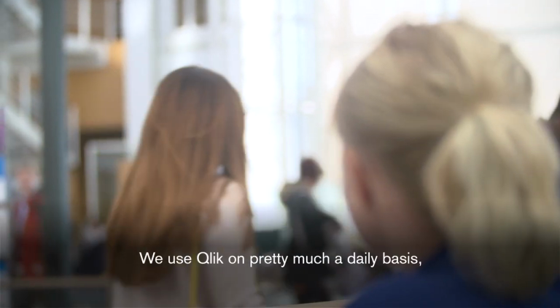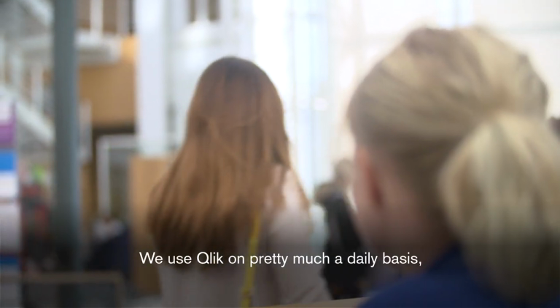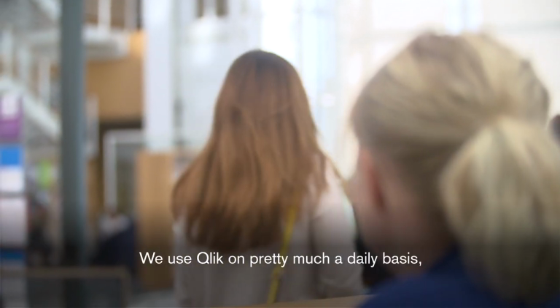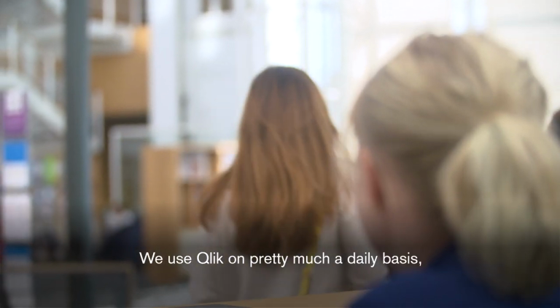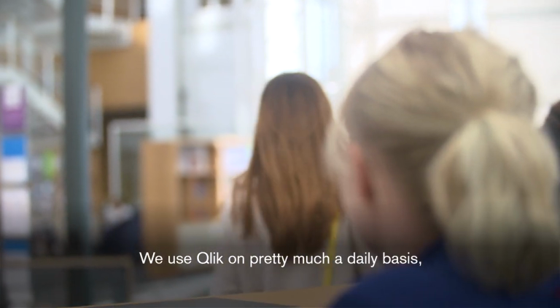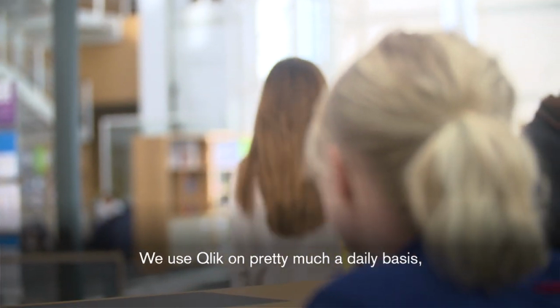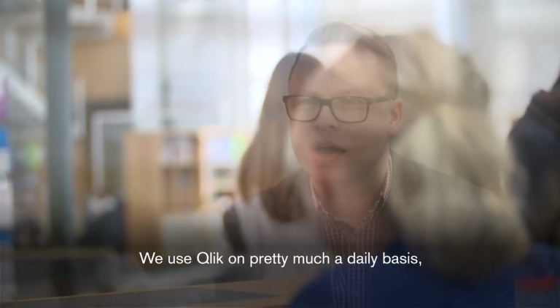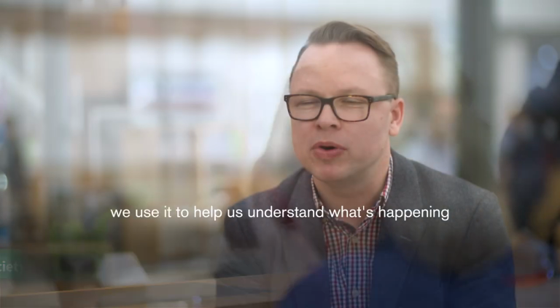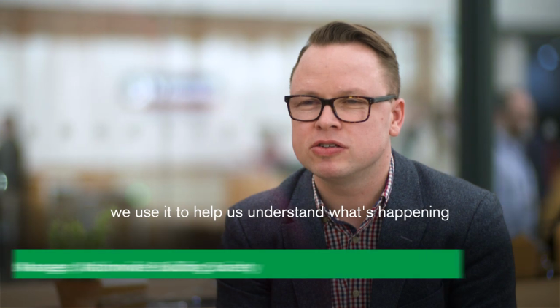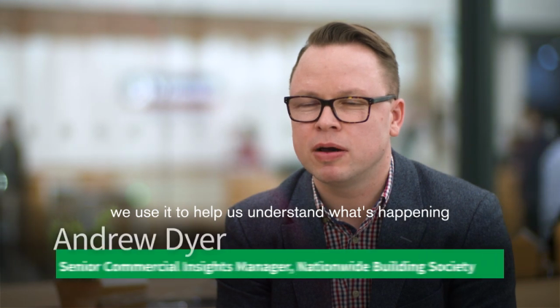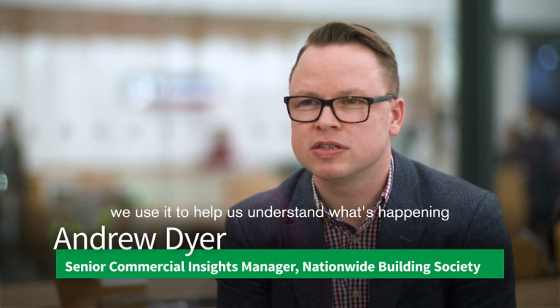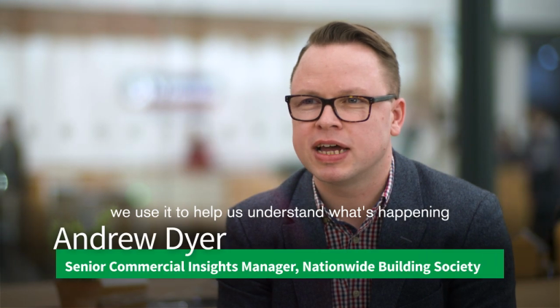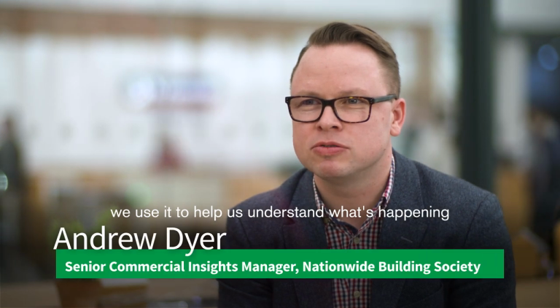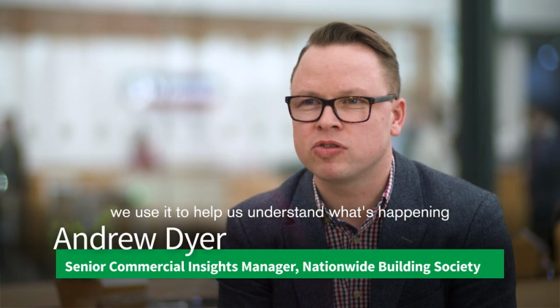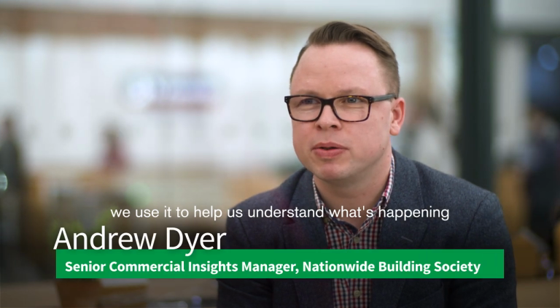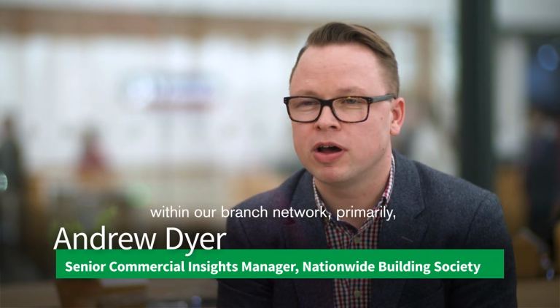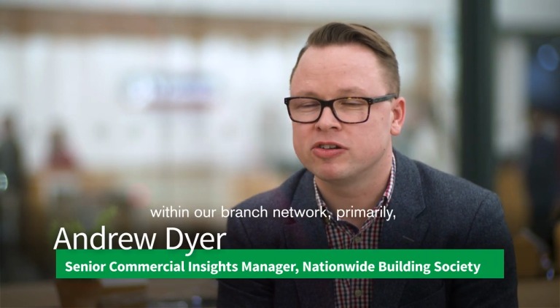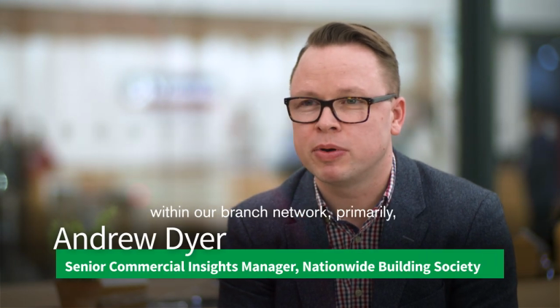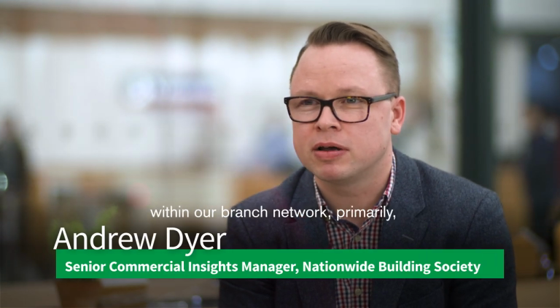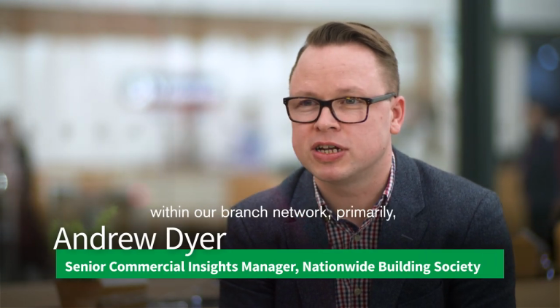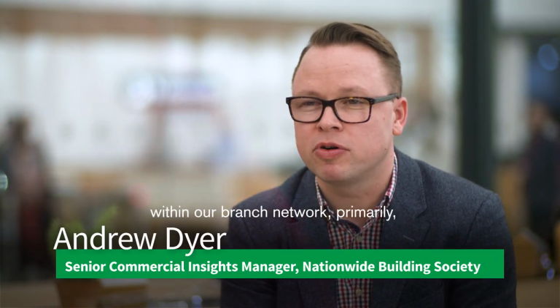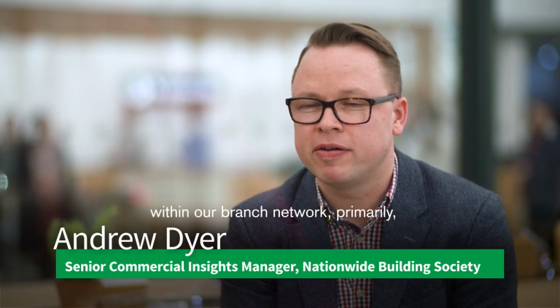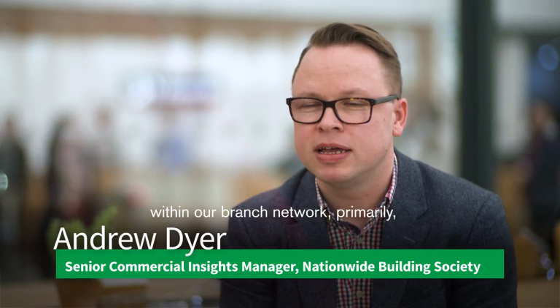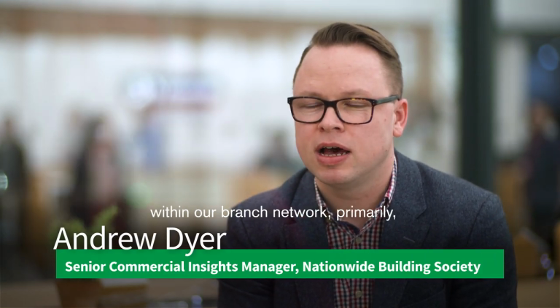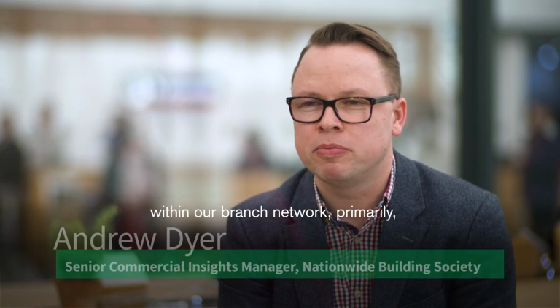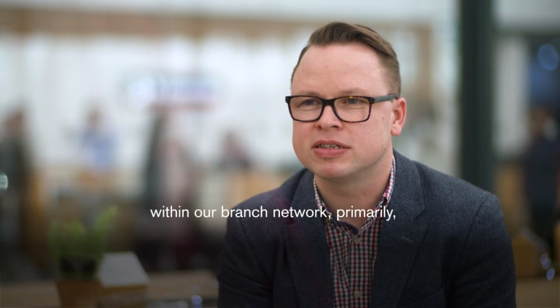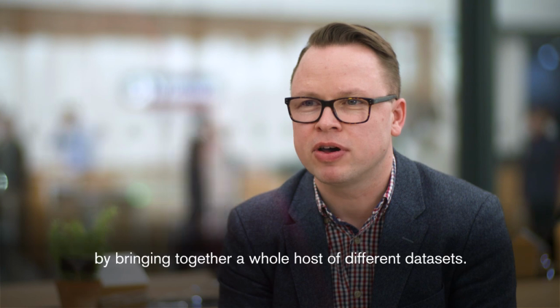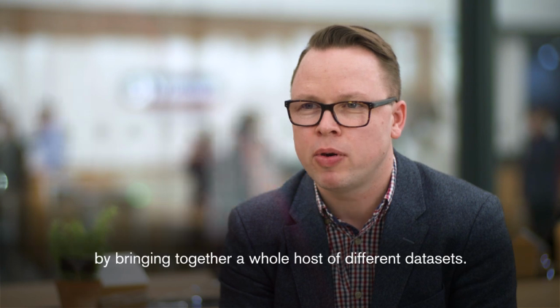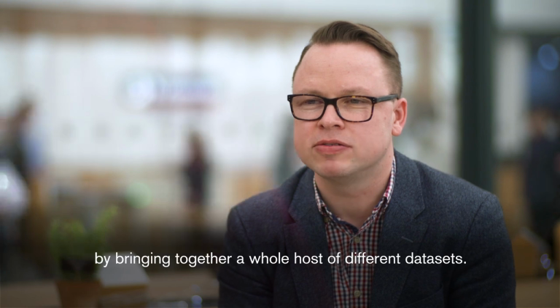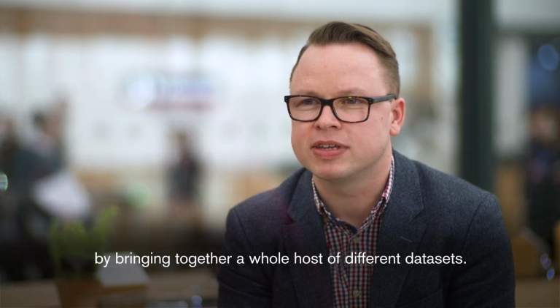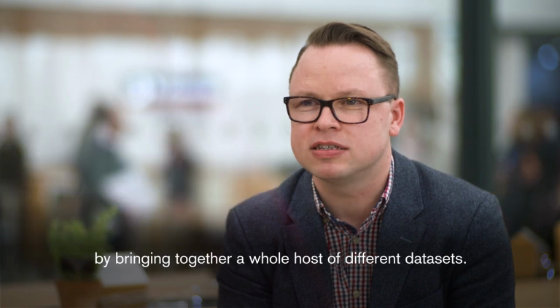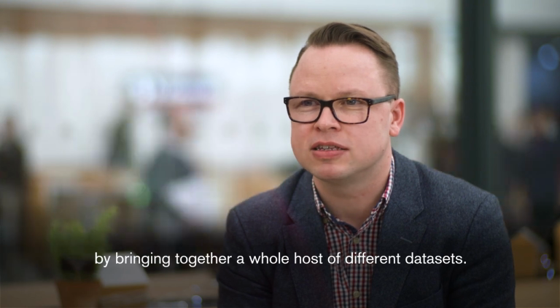We use Qlik on pretty much a daily basis. We use it to help us understand what's happening within our branch network channel primarily, bringing together a whole host of different data sets.